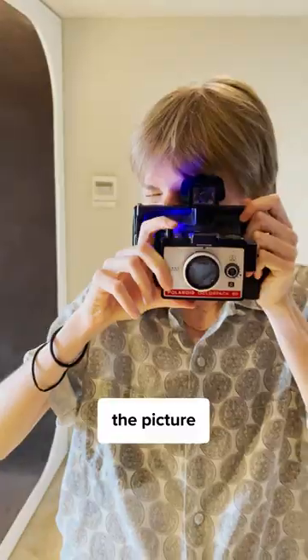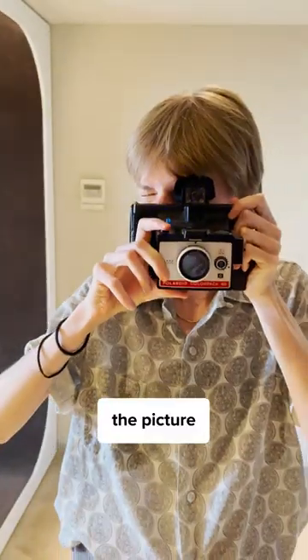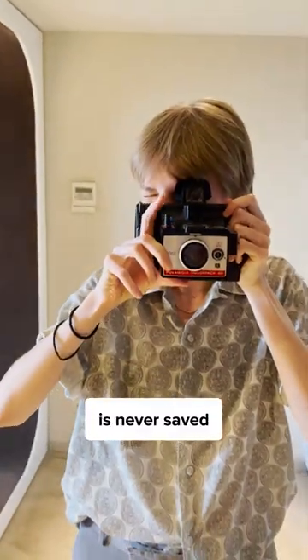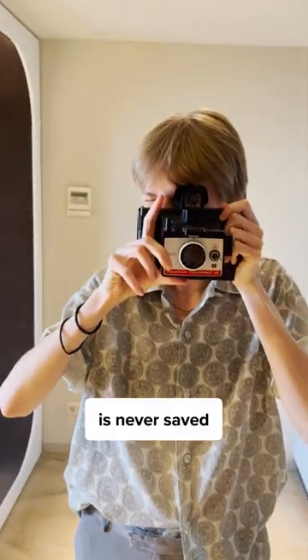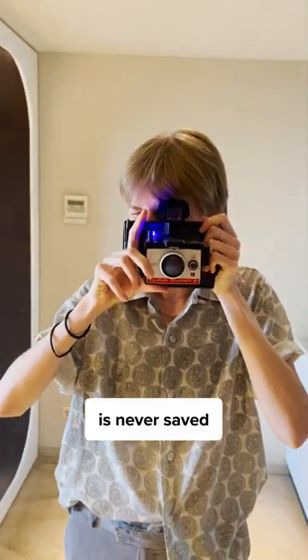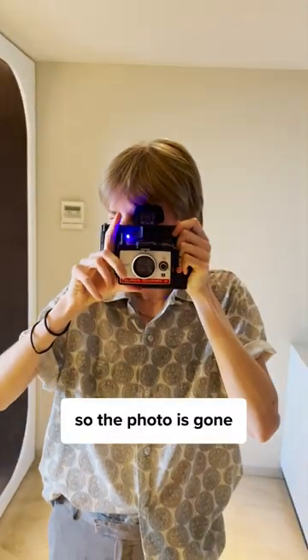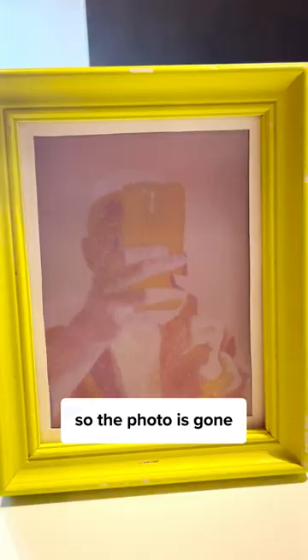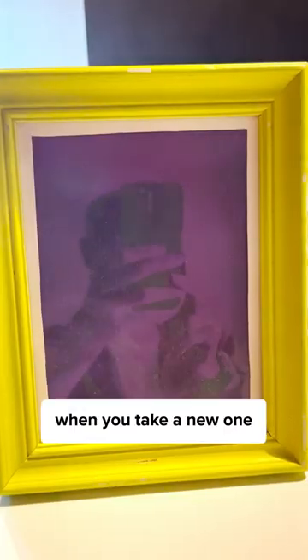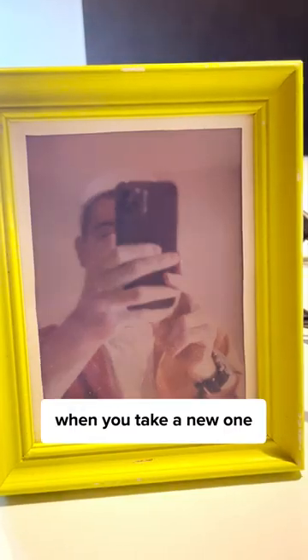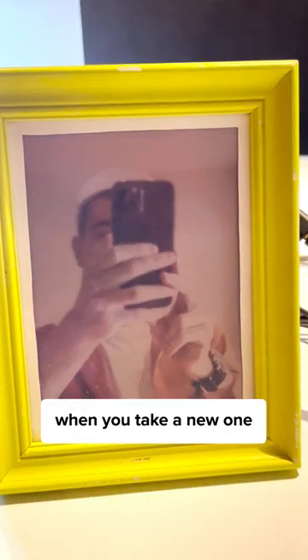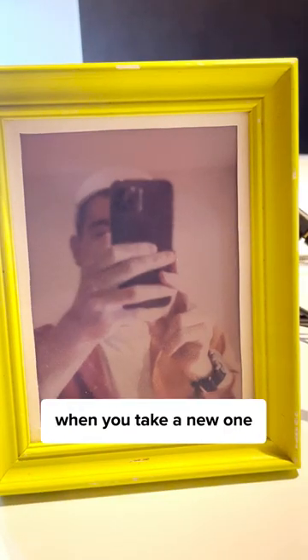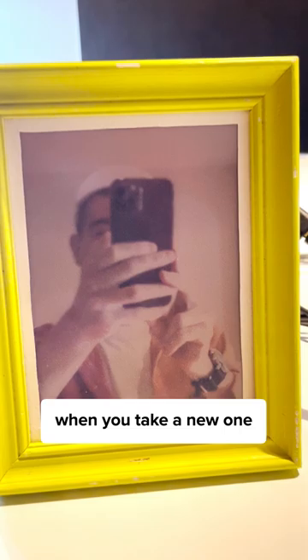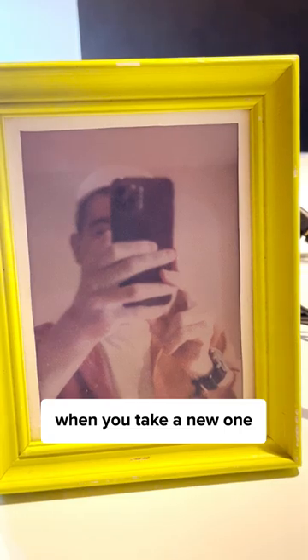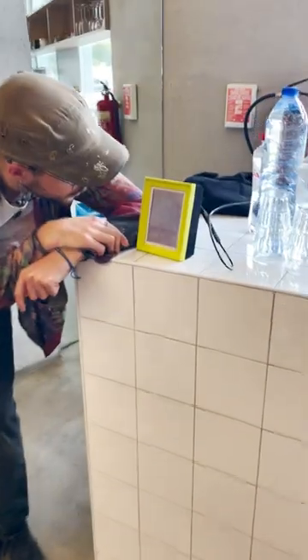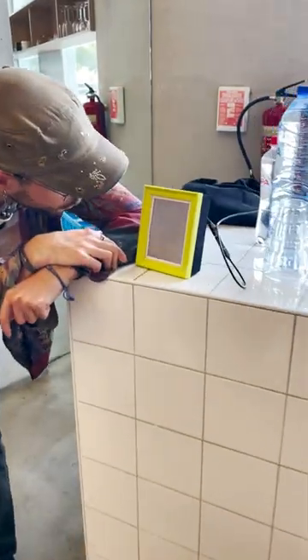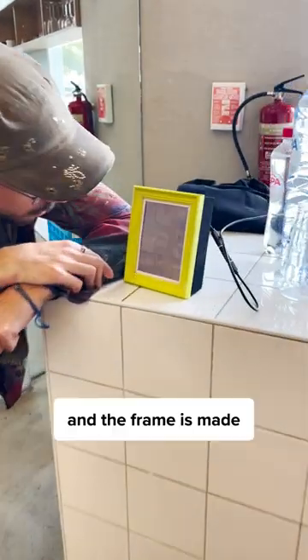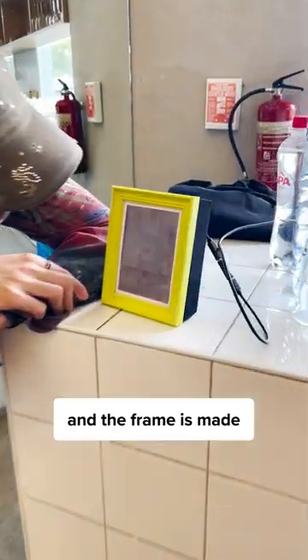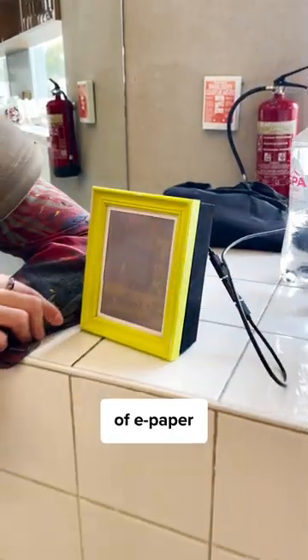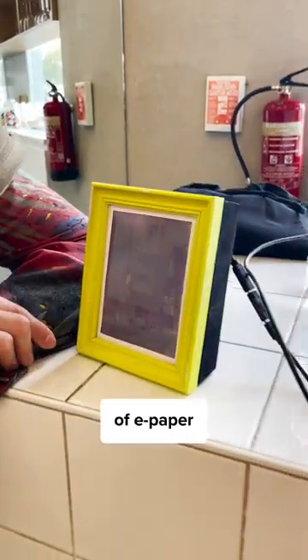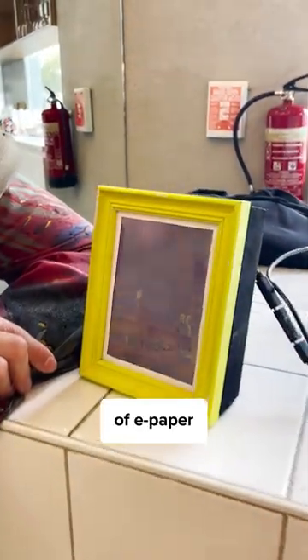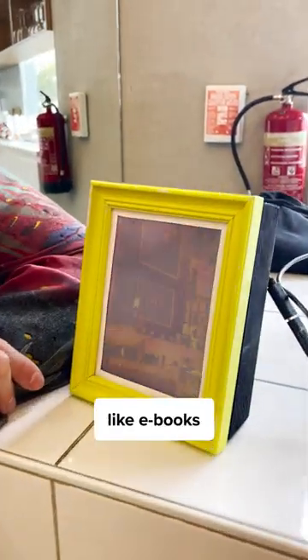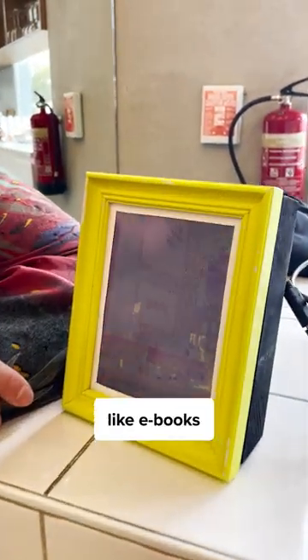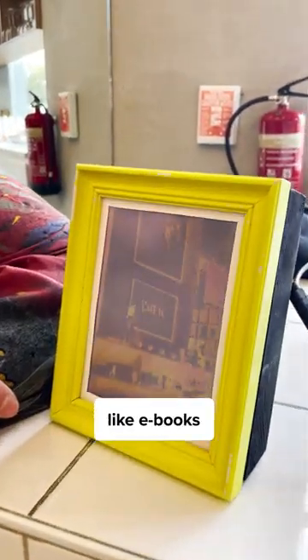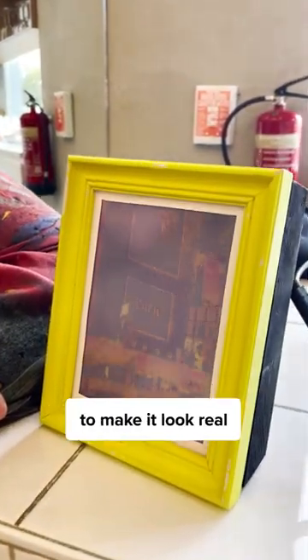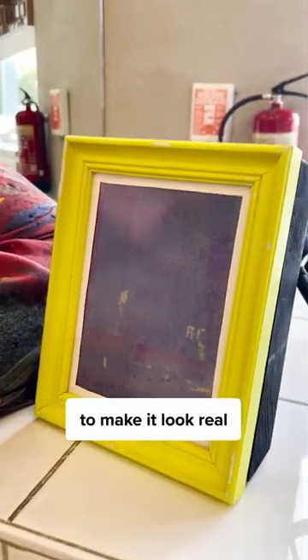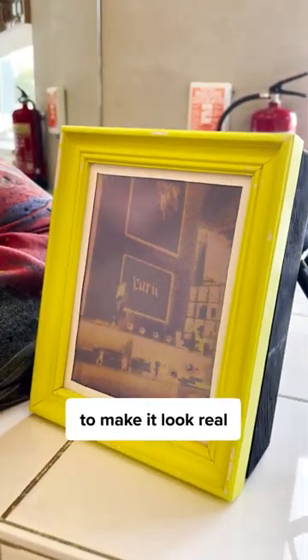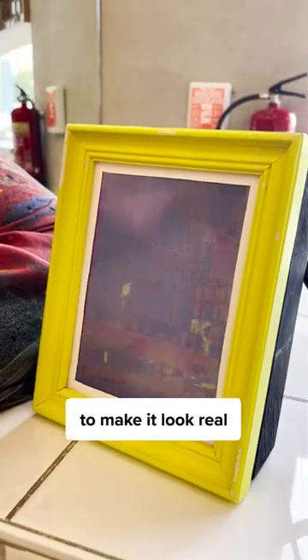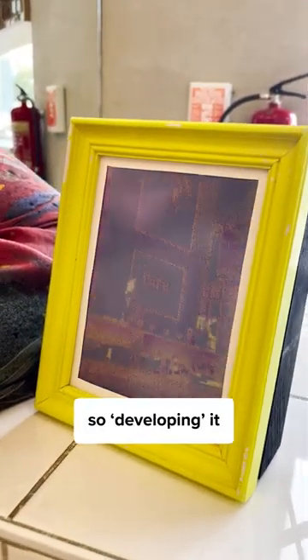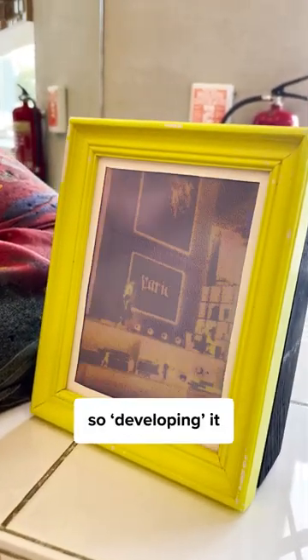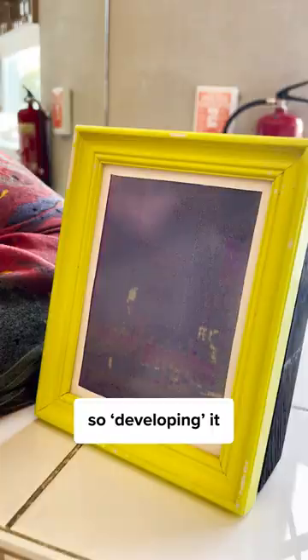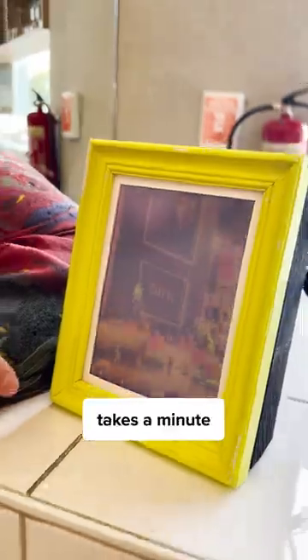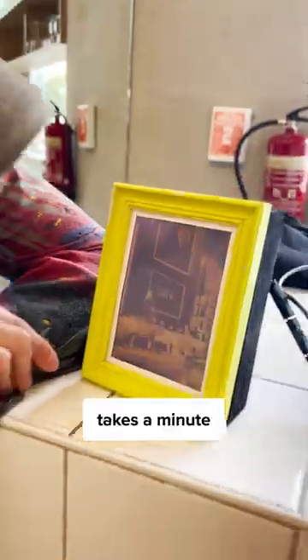The picture is never saved, so the photo is gone when you take a new one. The frame is made of e-paper, like e-books, to make it look real. So developing it takes a minute.